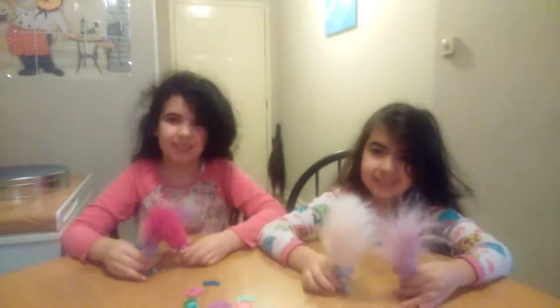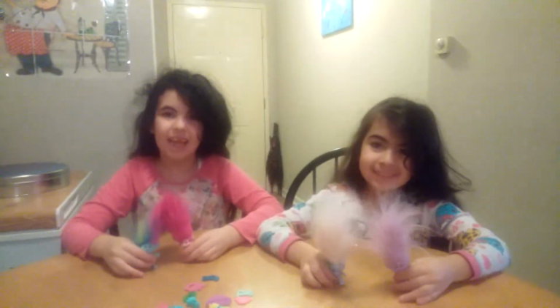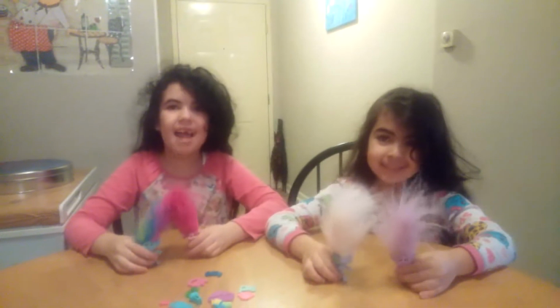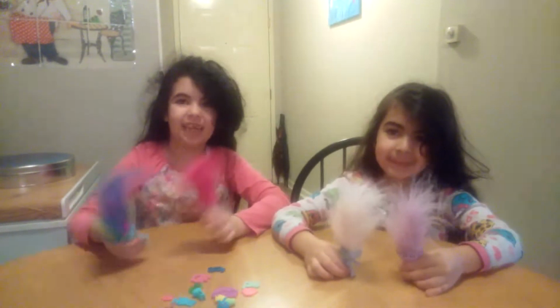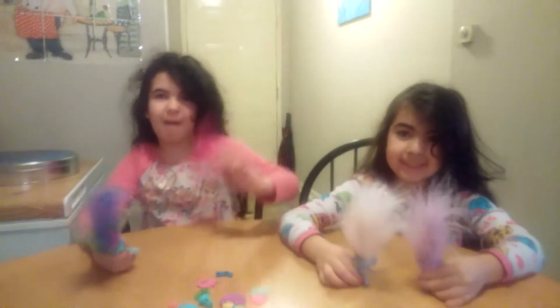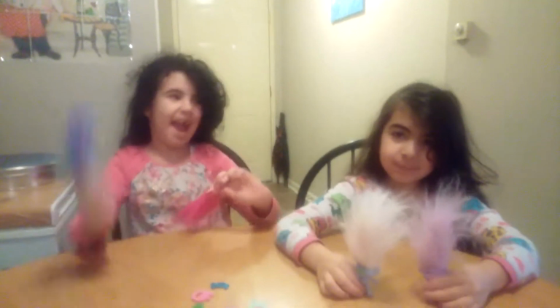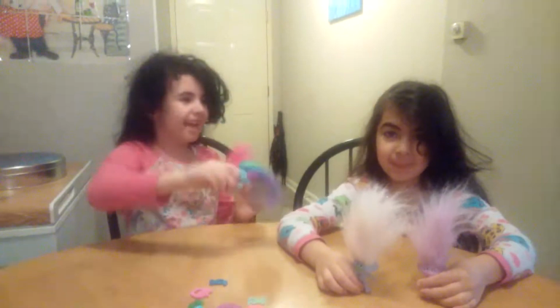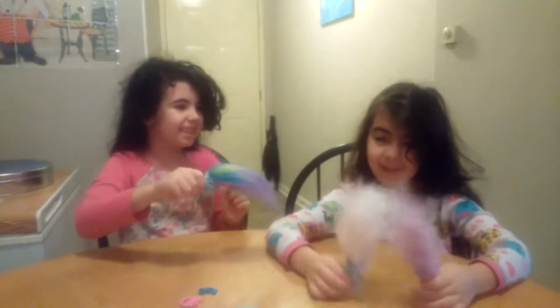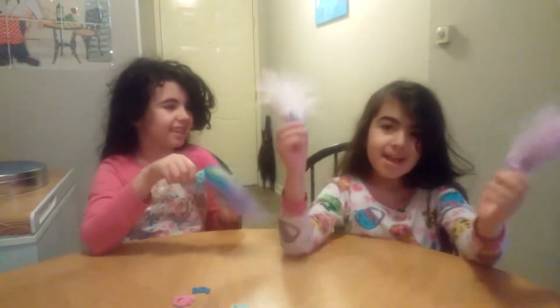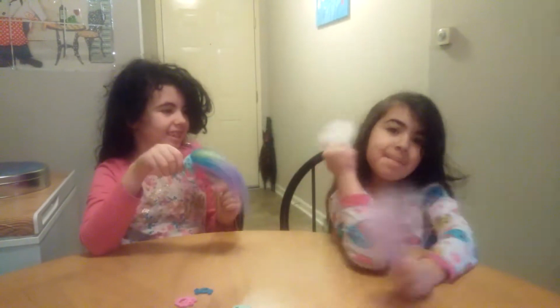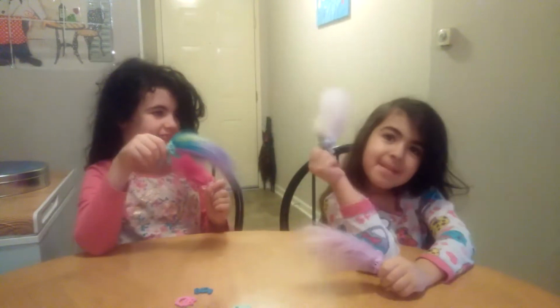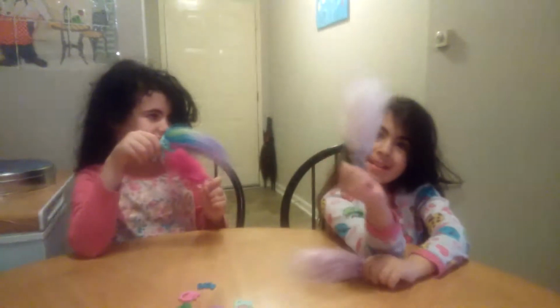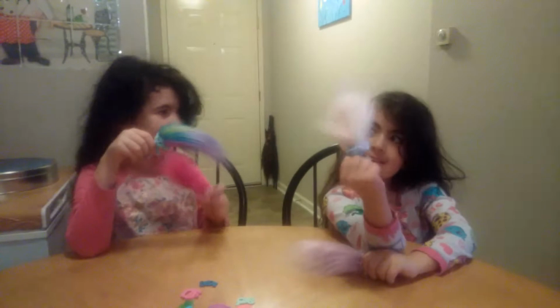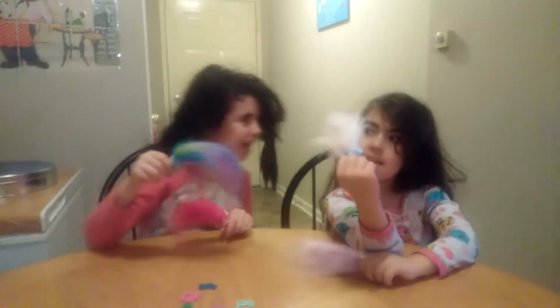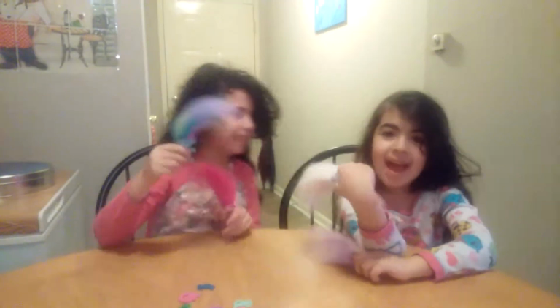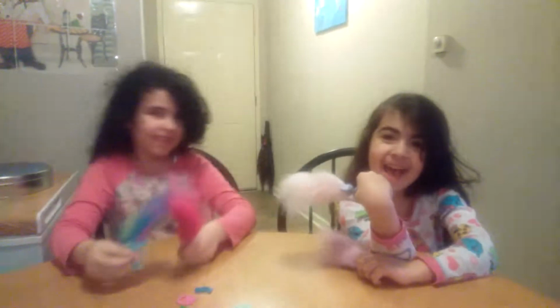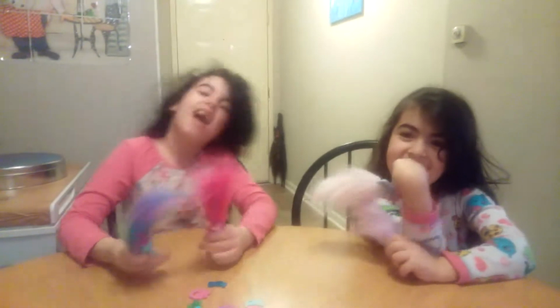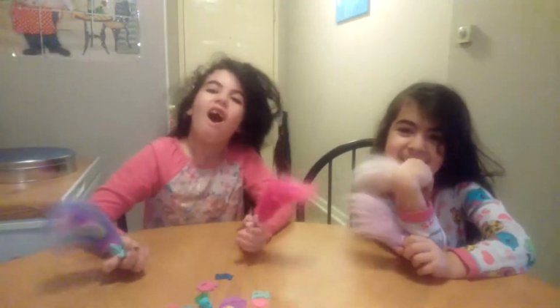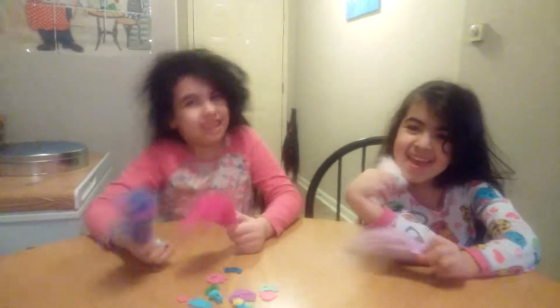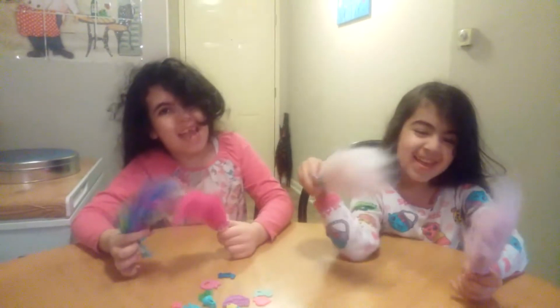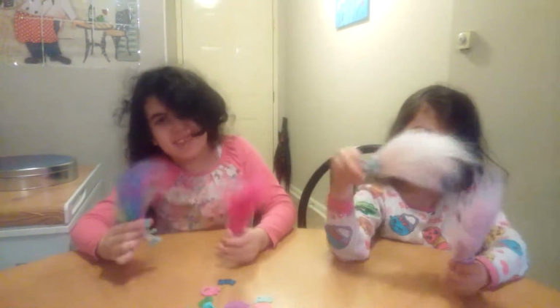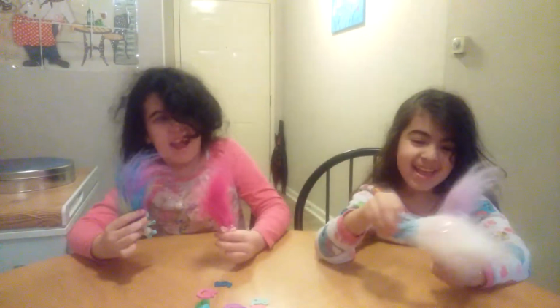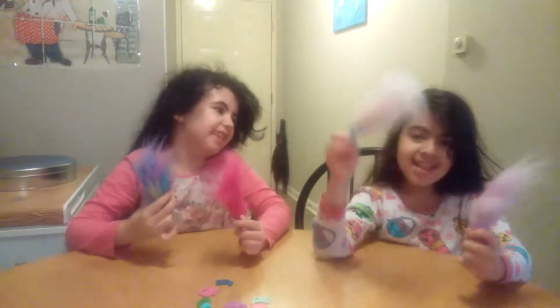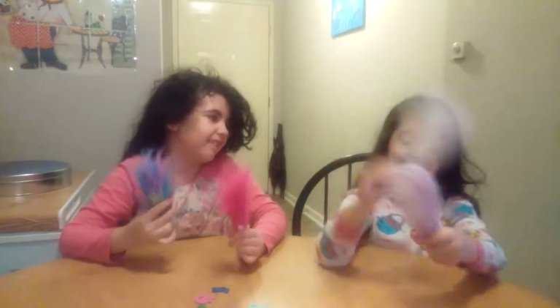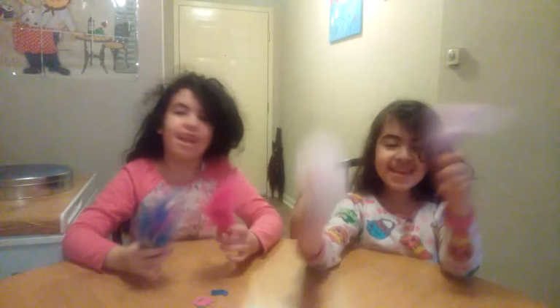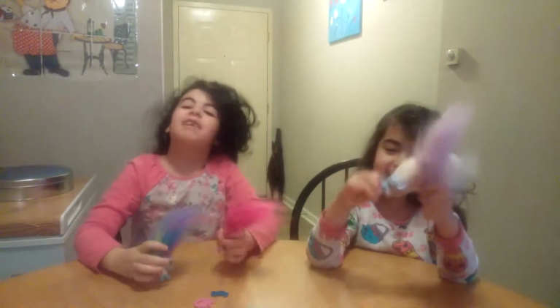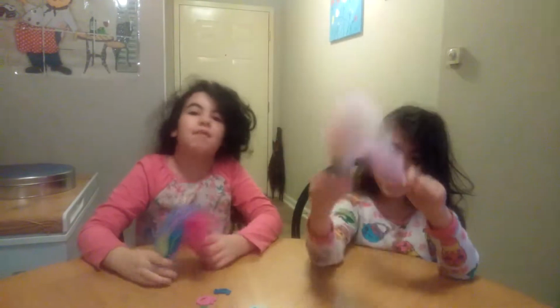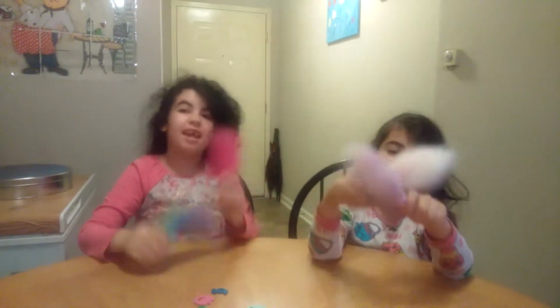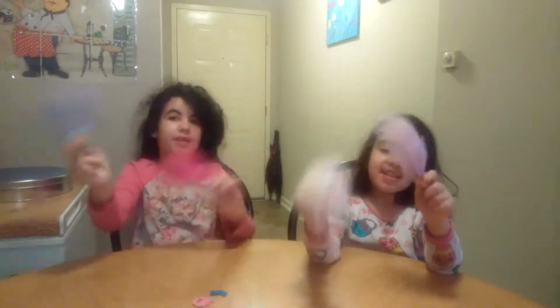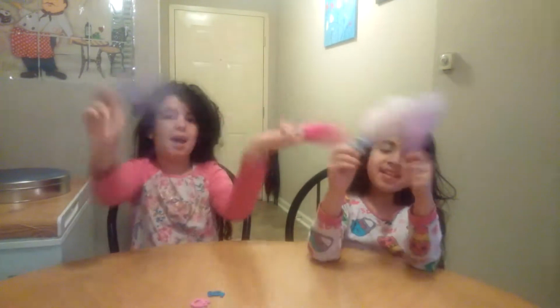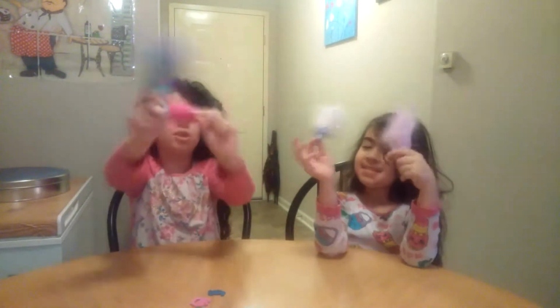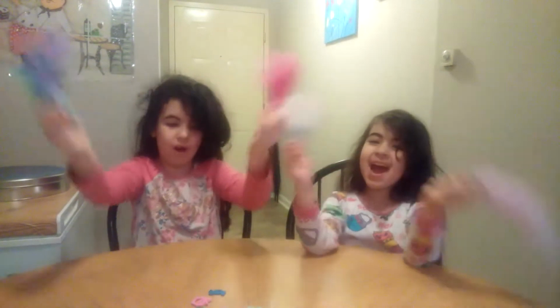Hey guys, it's Poppy and Guy Diamond. Just kidding, it's Shaha and Renny. But today we're playing with some trolls.